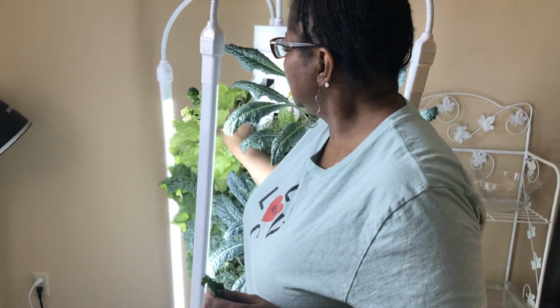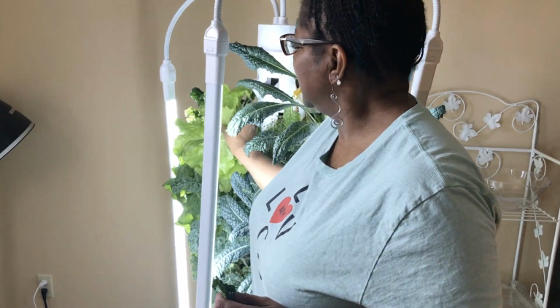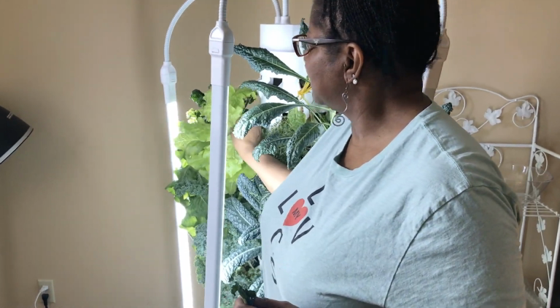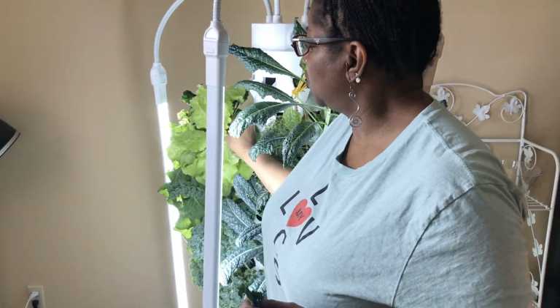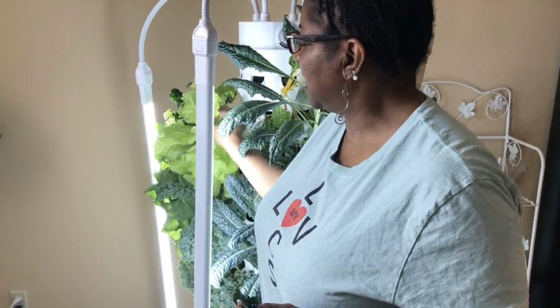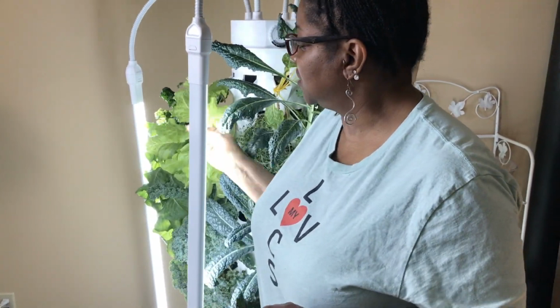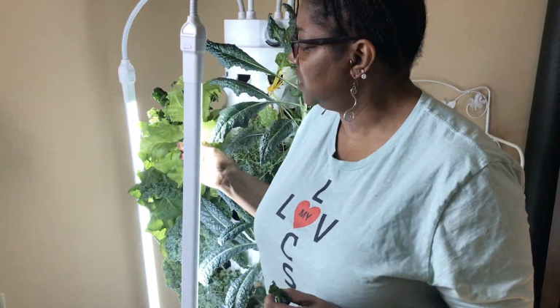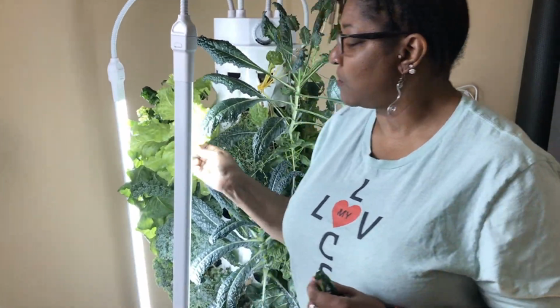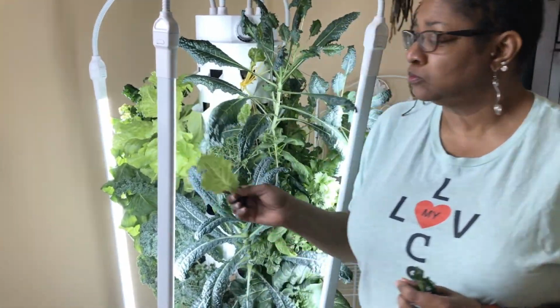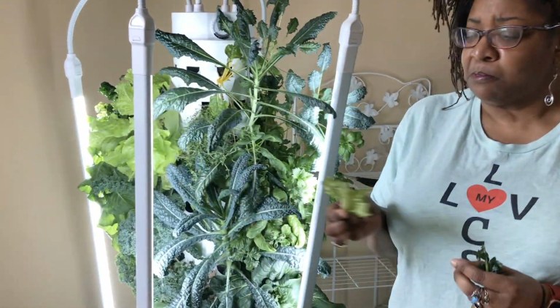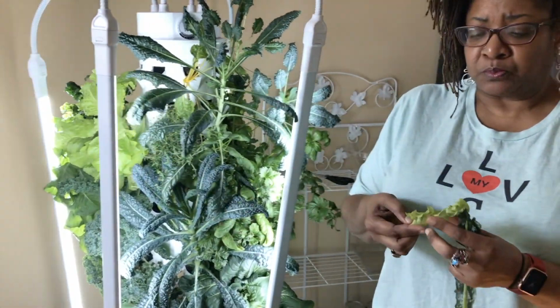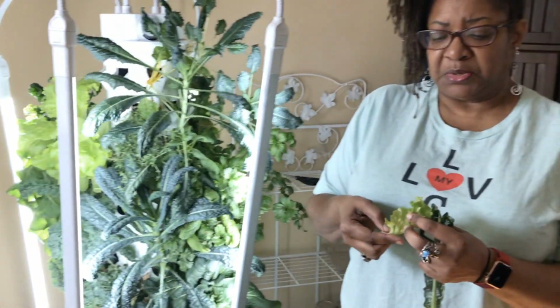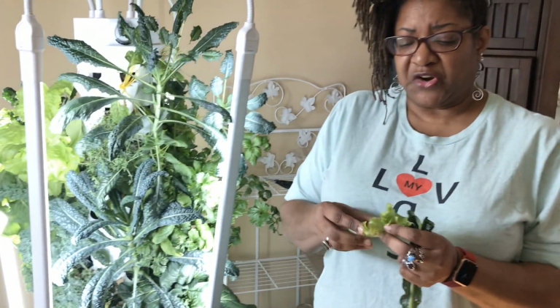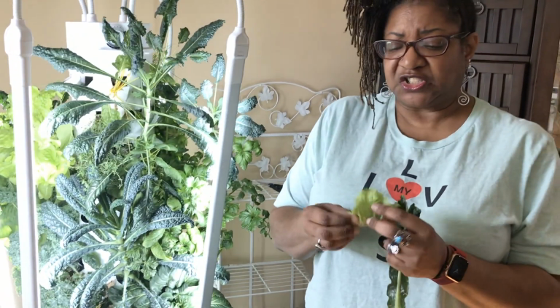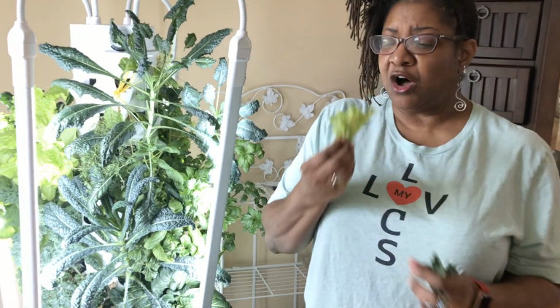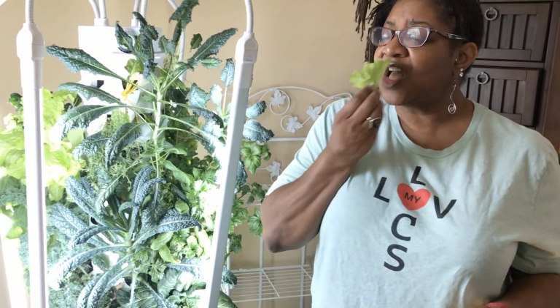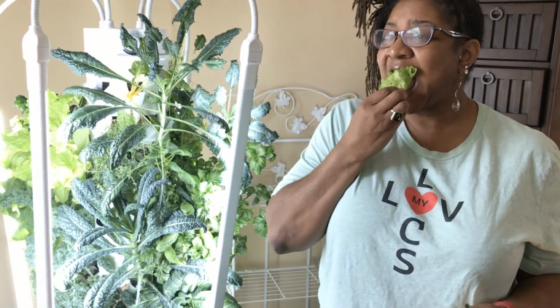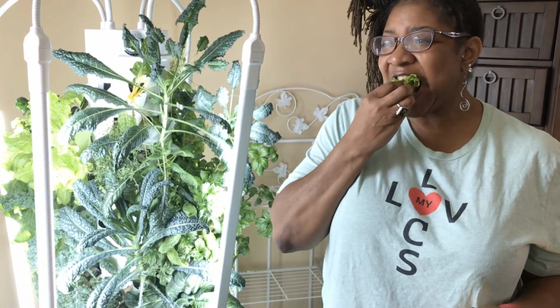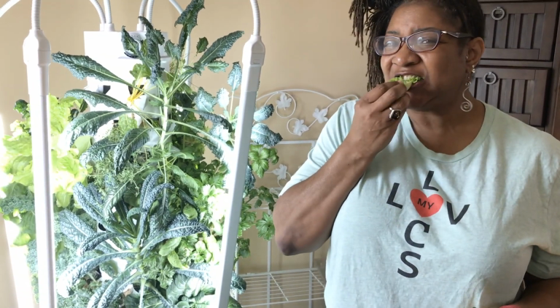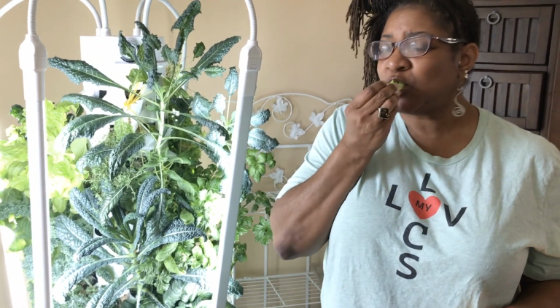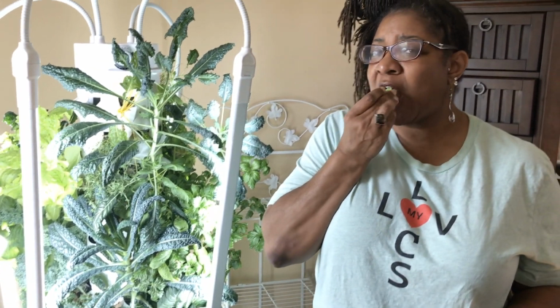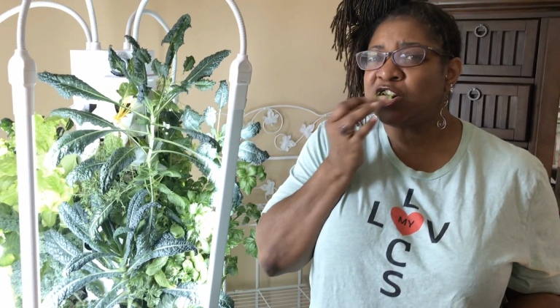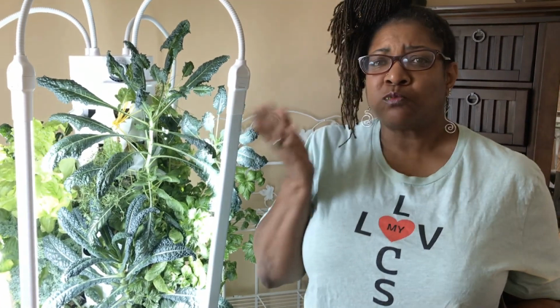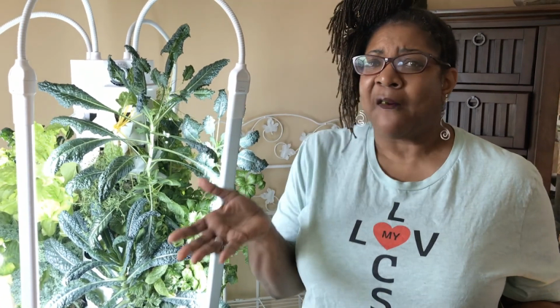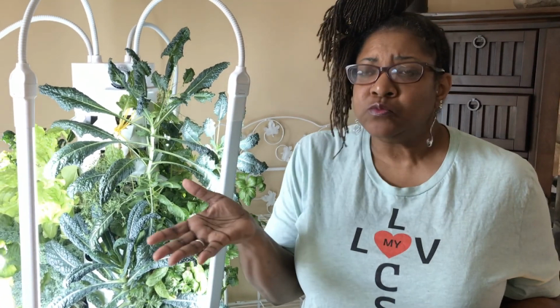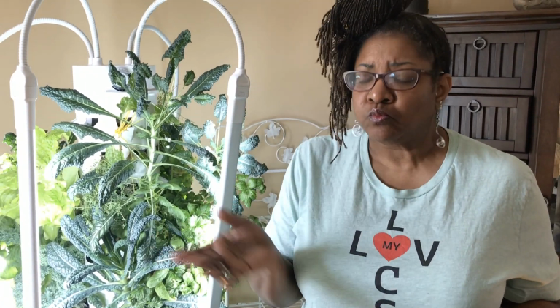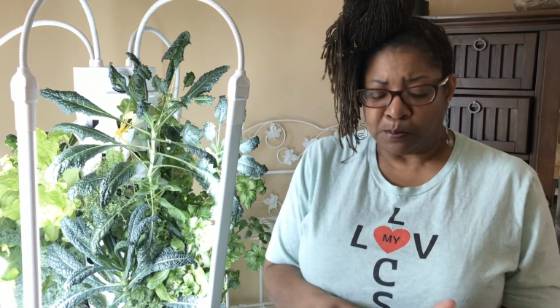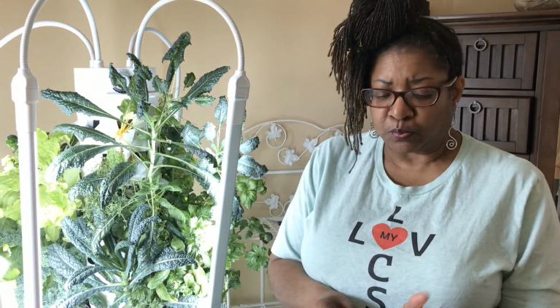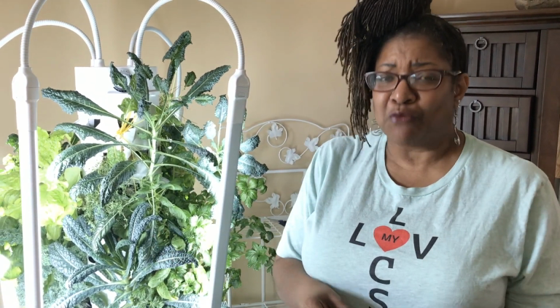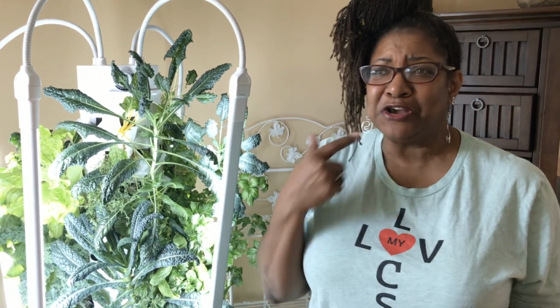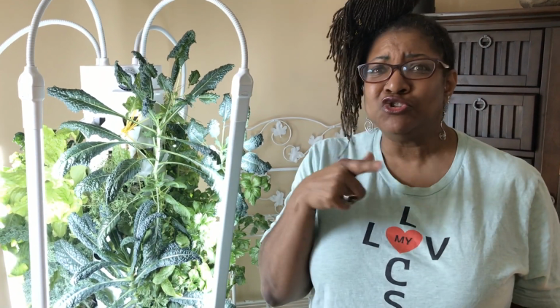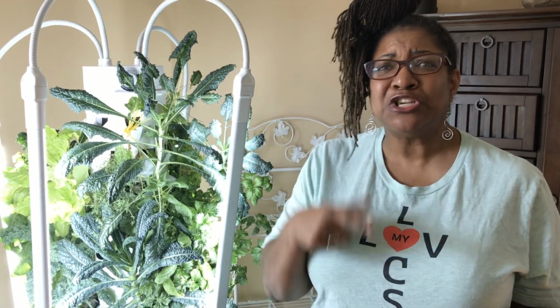This is a lettuce. I'm not sure what kind of lettuce this is, but it's very soft and very juicy.